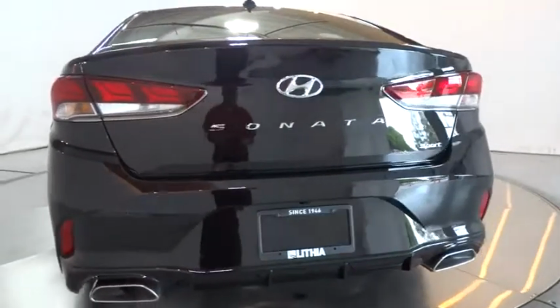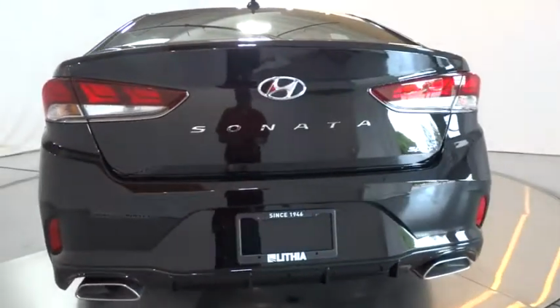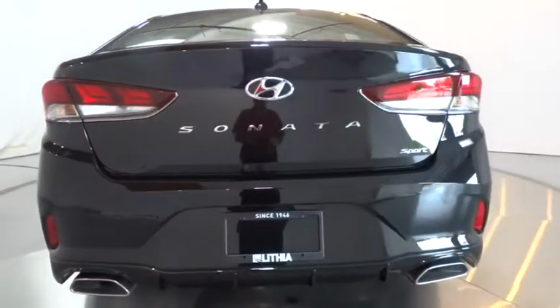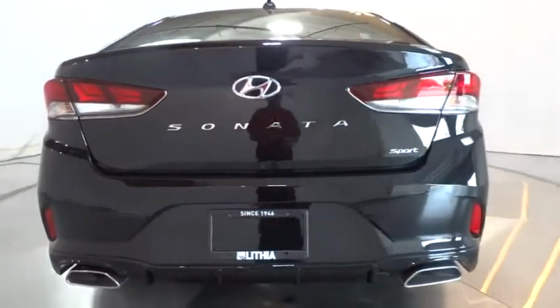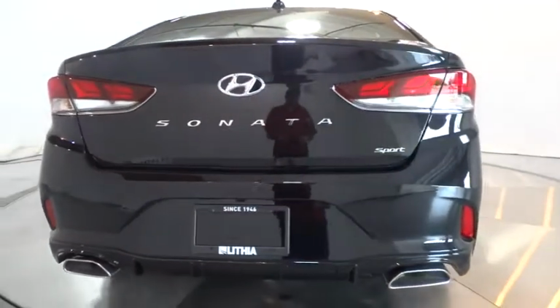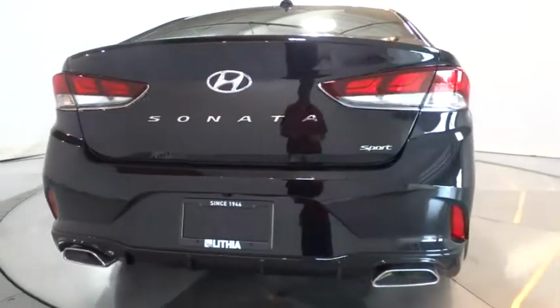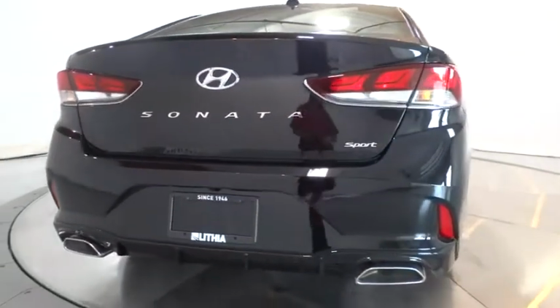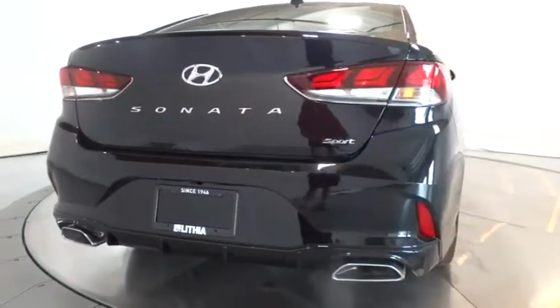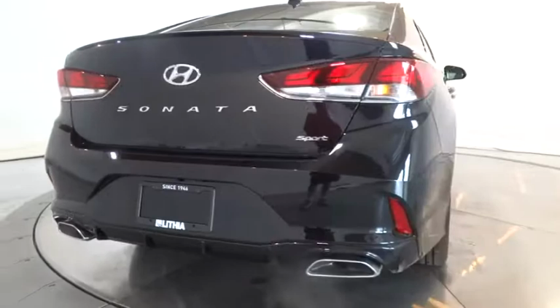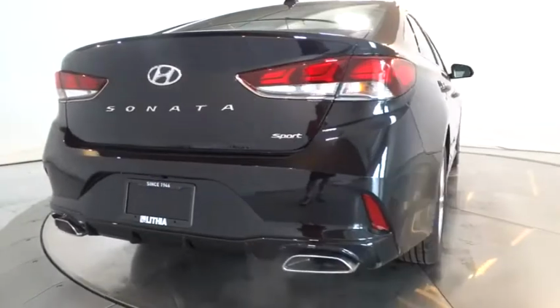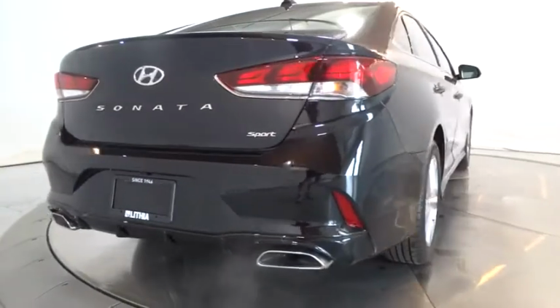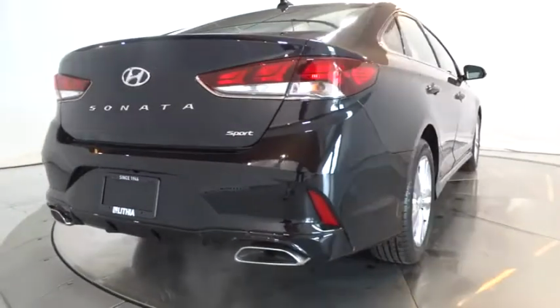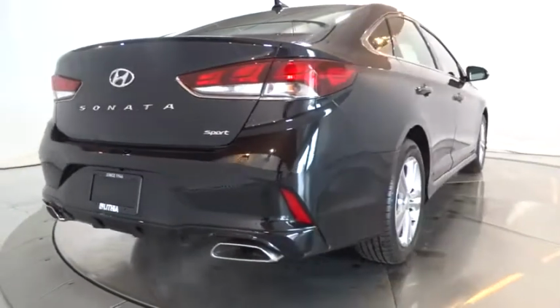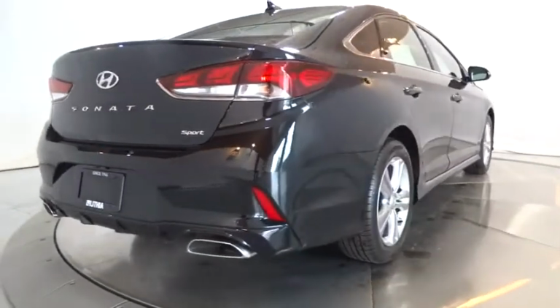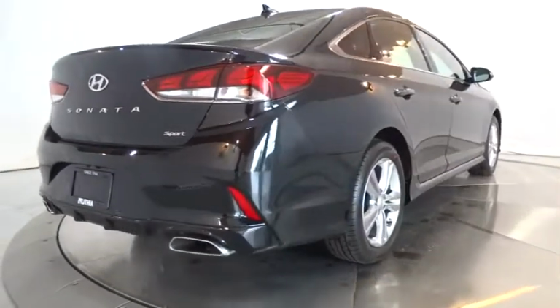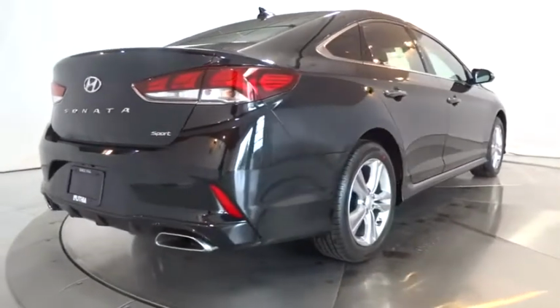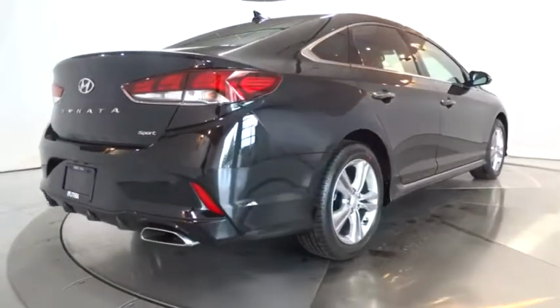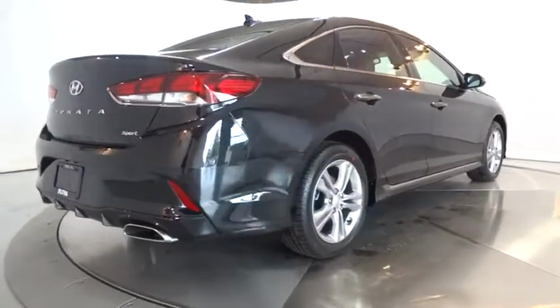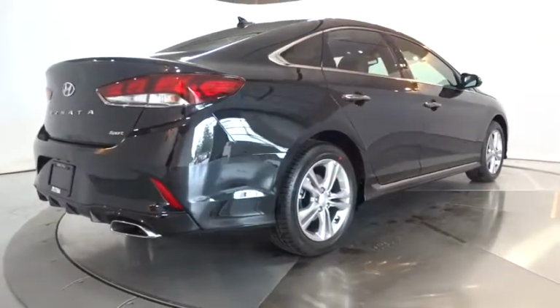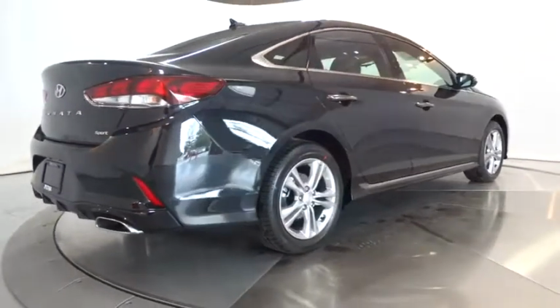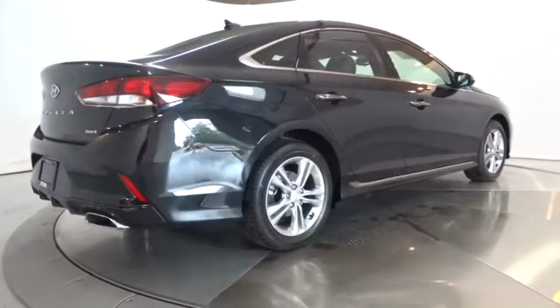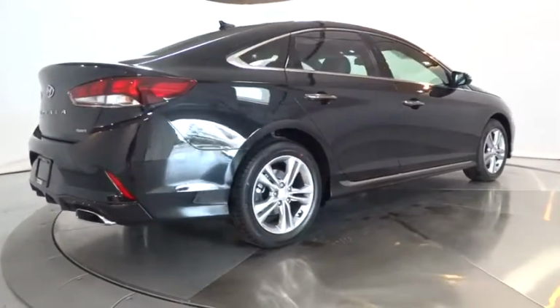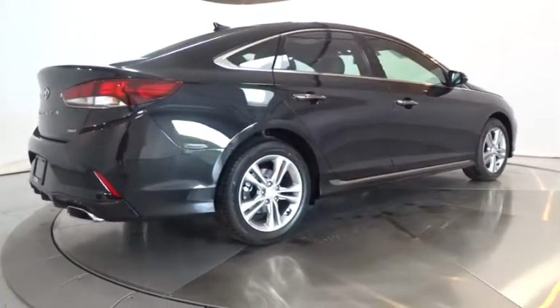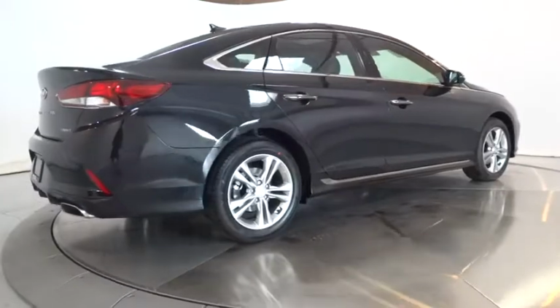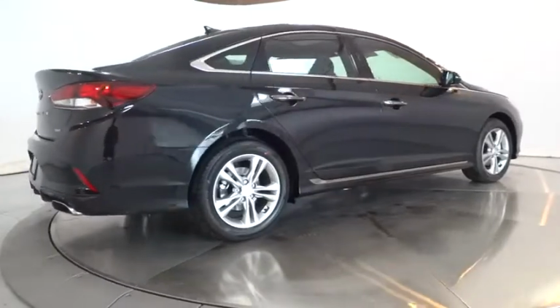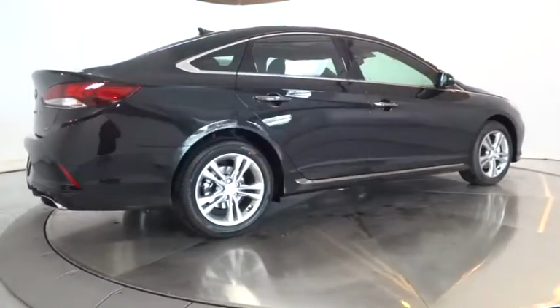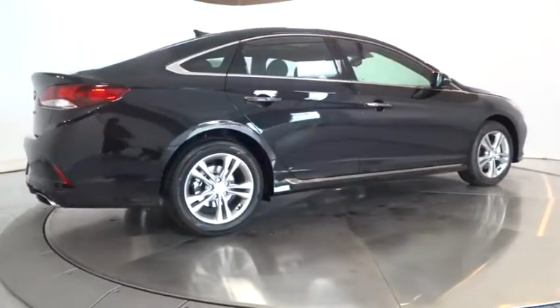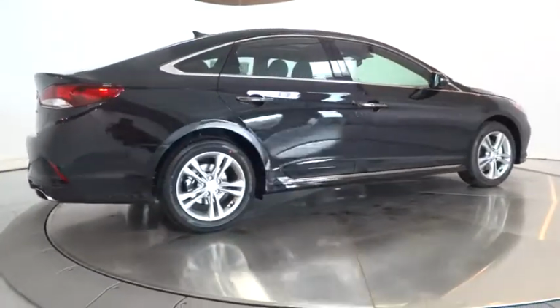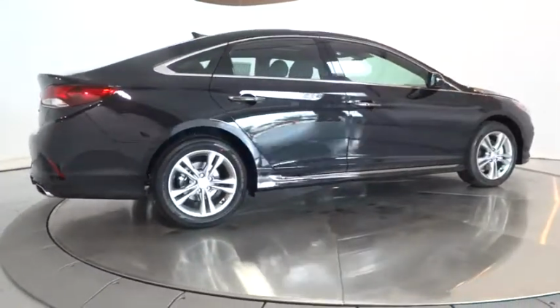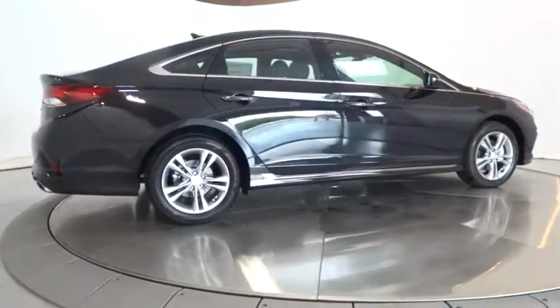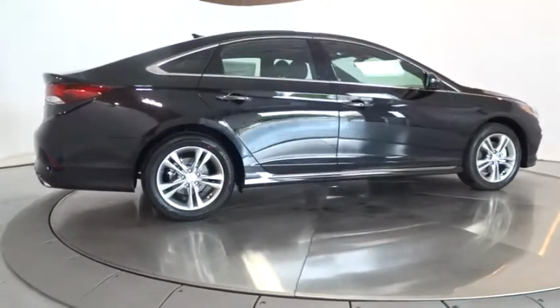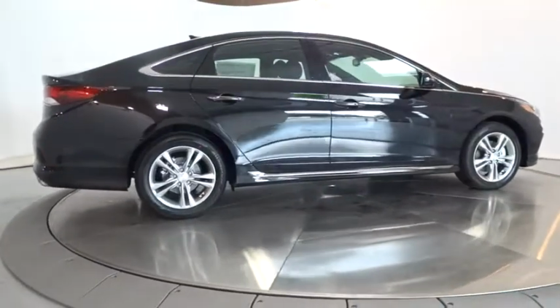Aluminum wheels, AM FM stereo radio, auto-off headlights, front wheel drive, rear defrost, MP3 player, heated driver's seat, trip computer, electronic stability control.